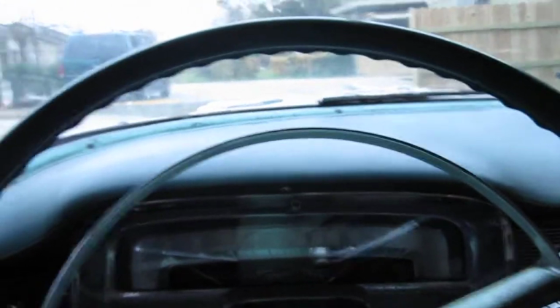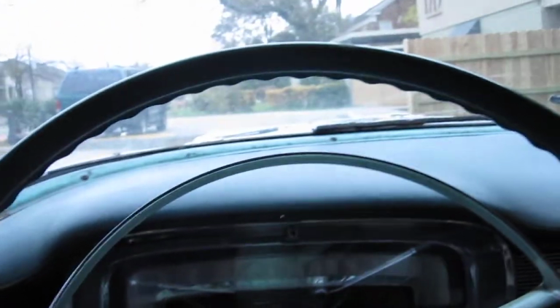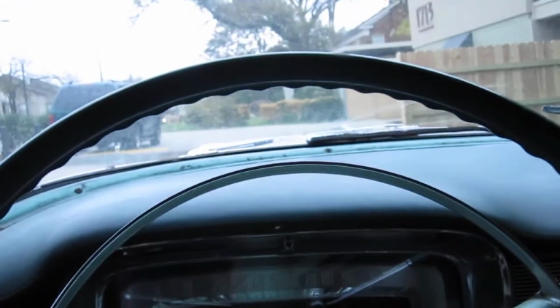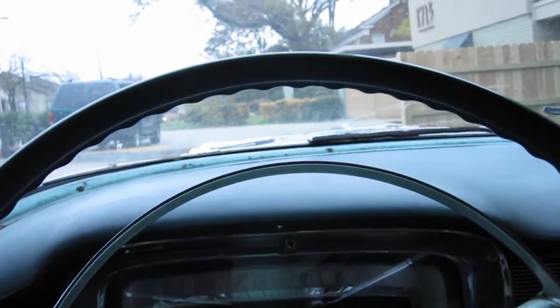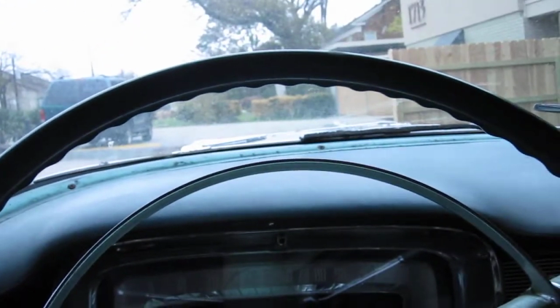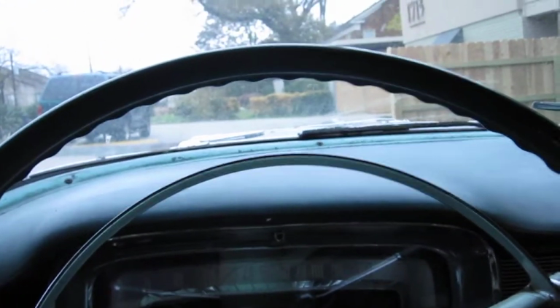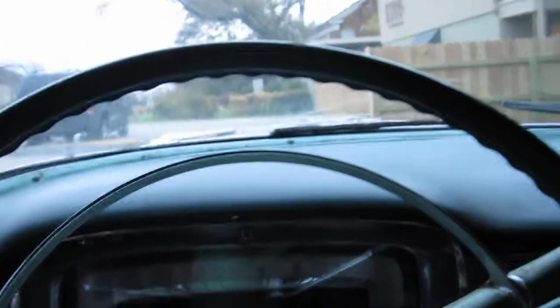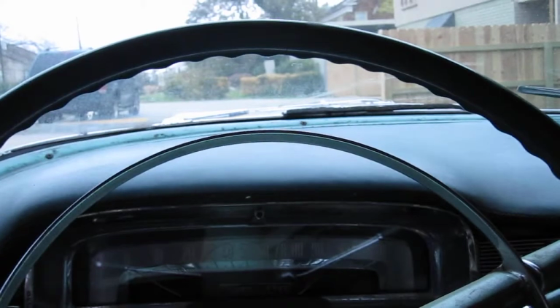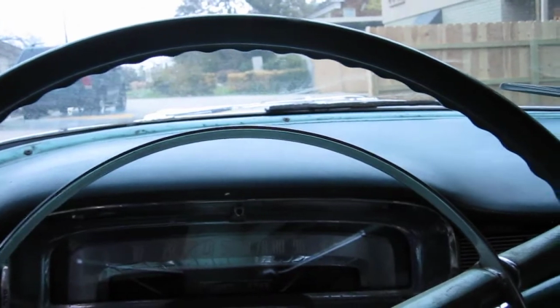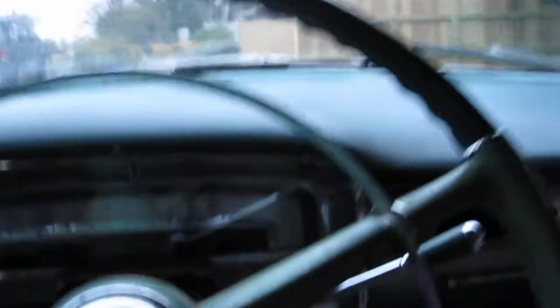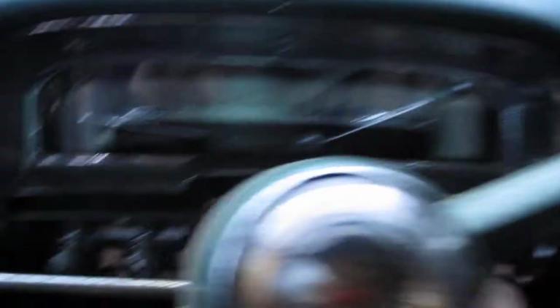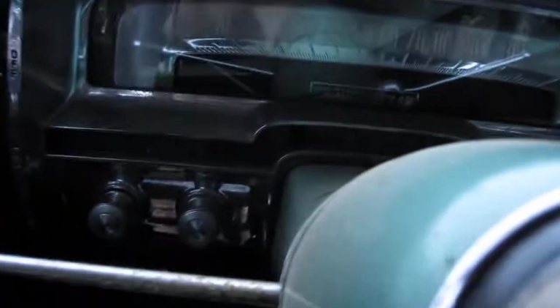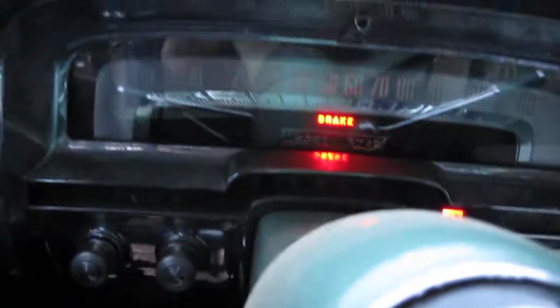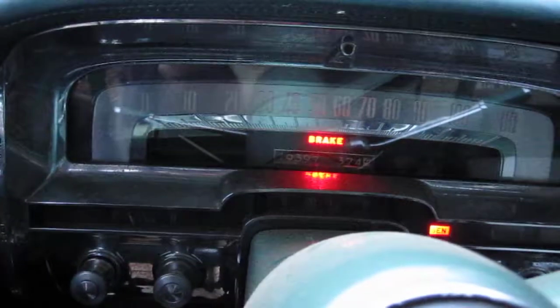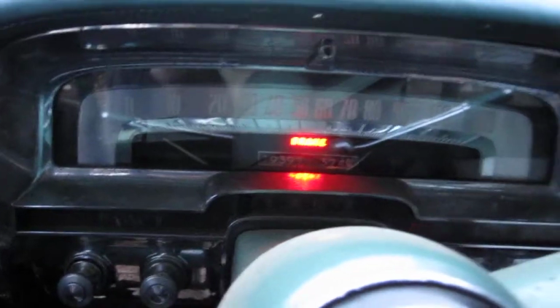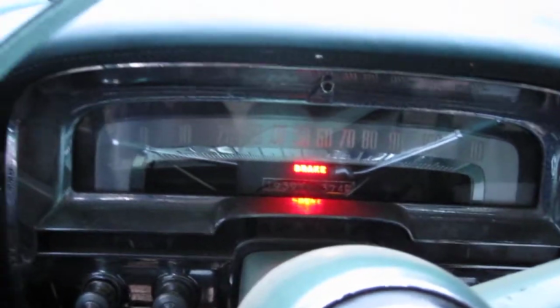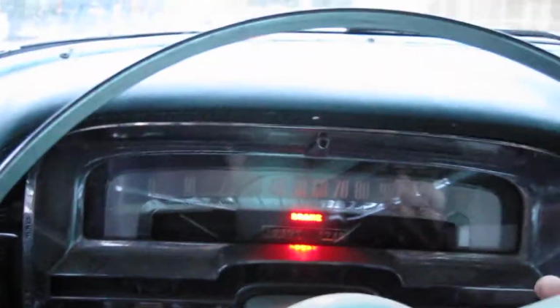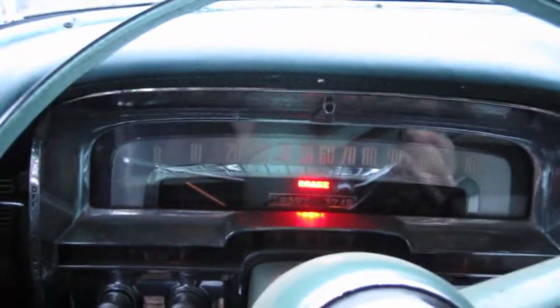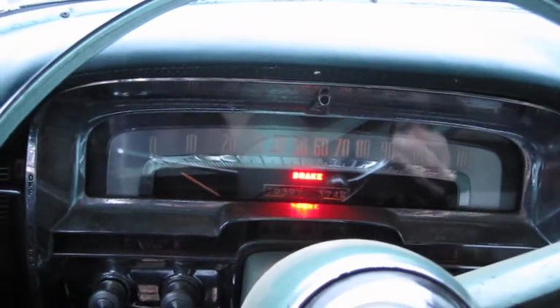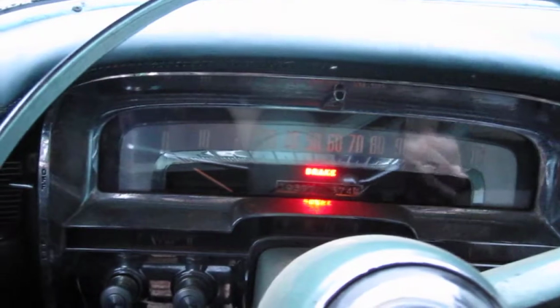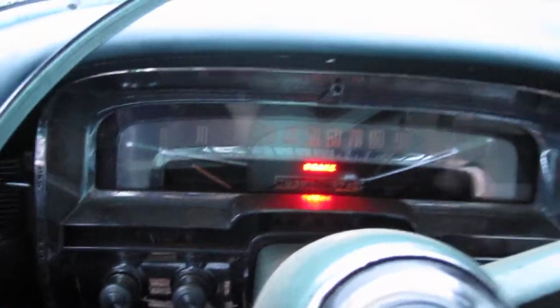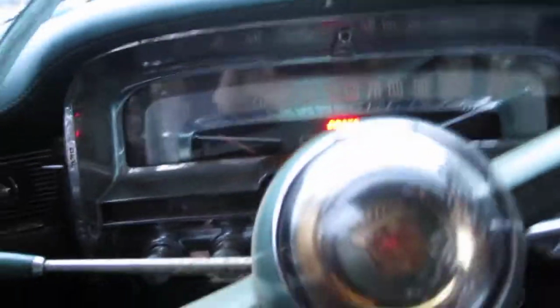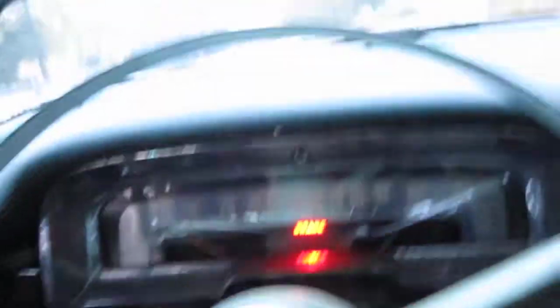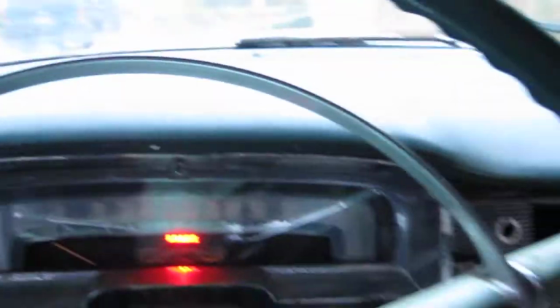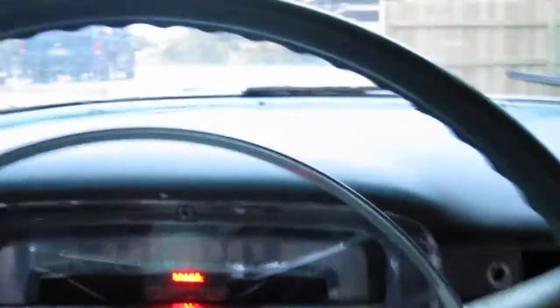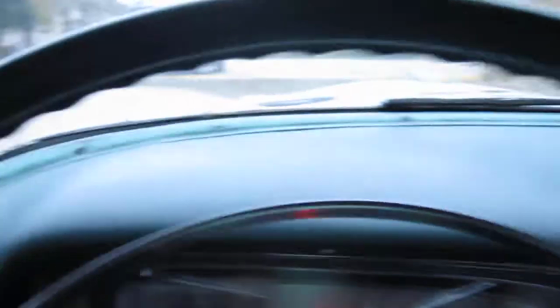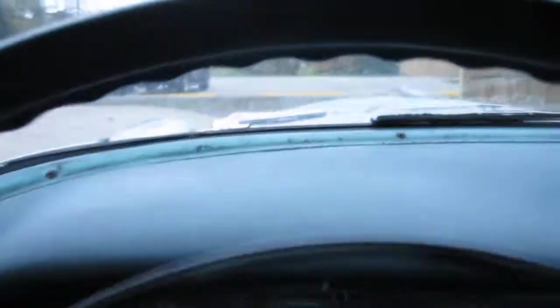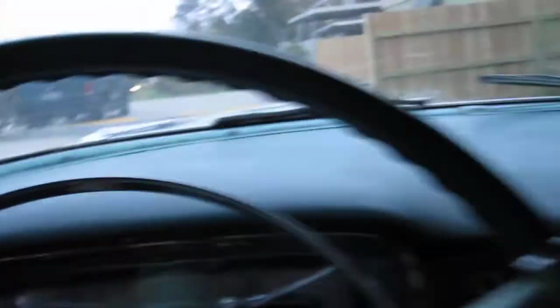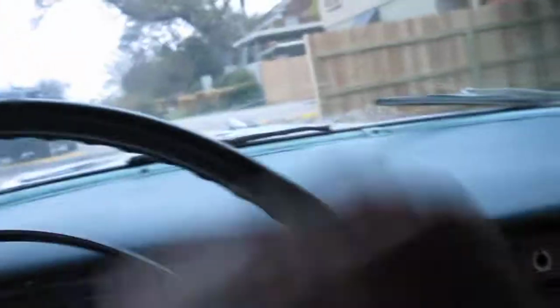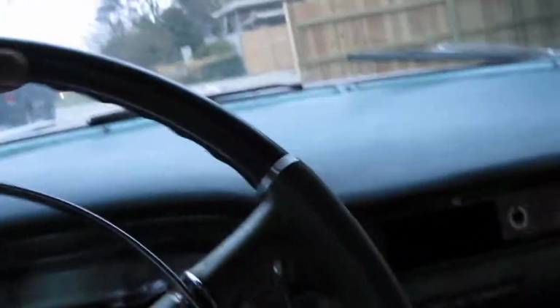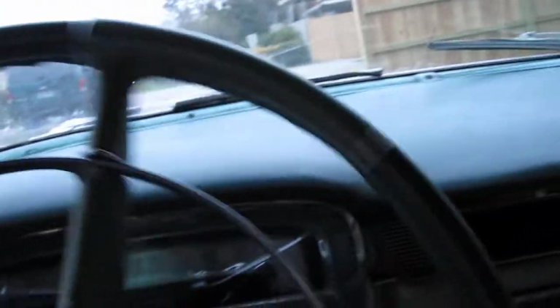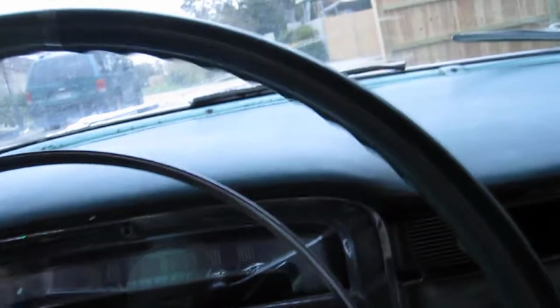1954 Series 62 Coupe. Let's take it for a little drive, shall we? I apologize for the shaky camera, but that's just what you're gonna get.